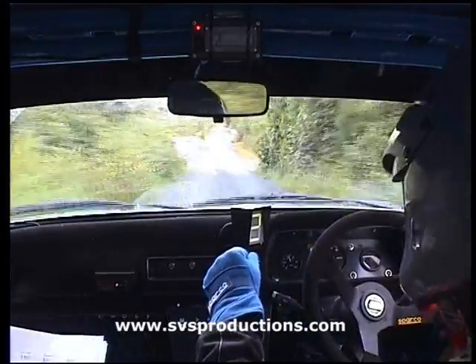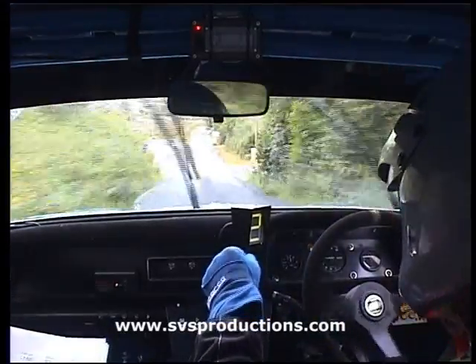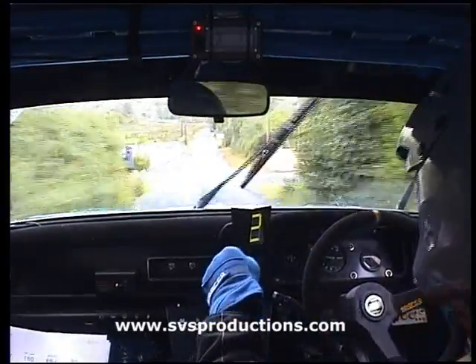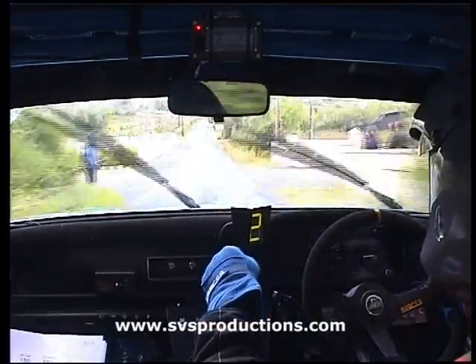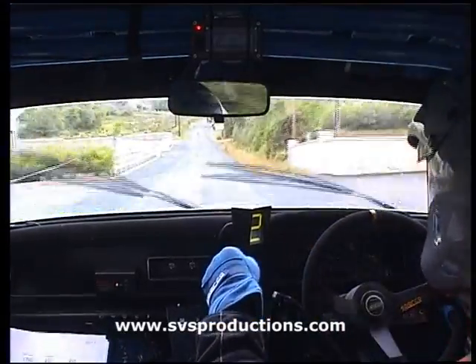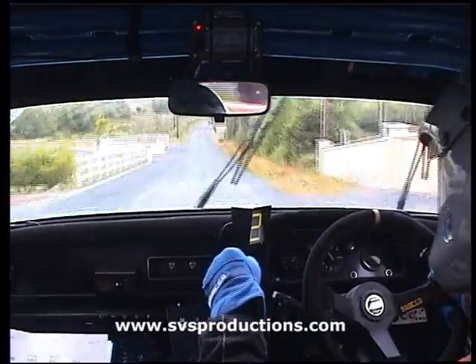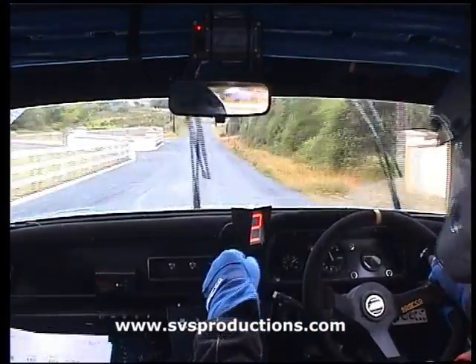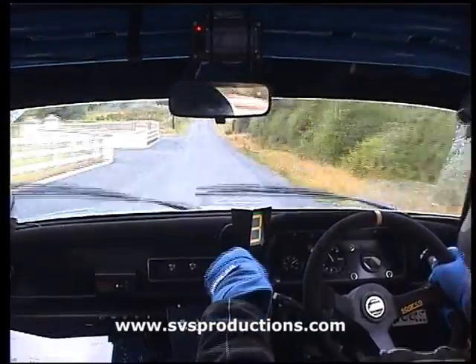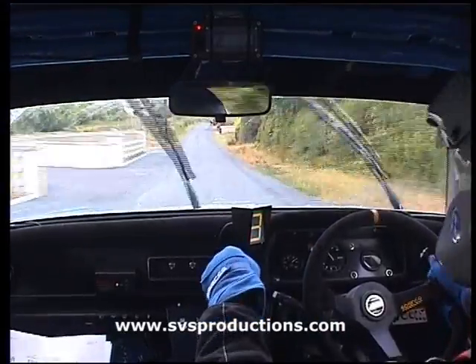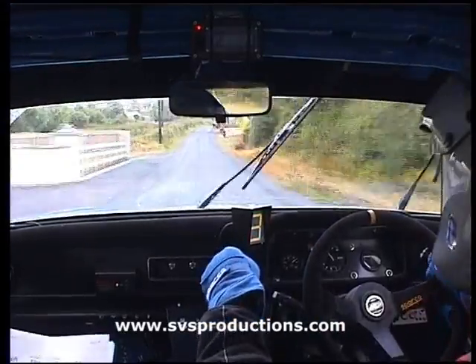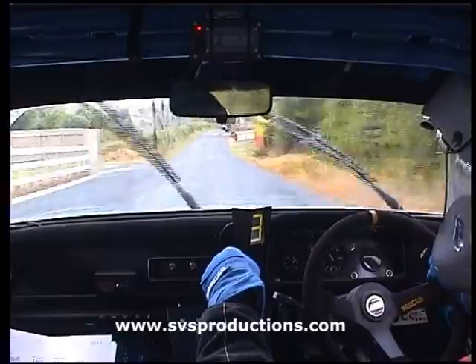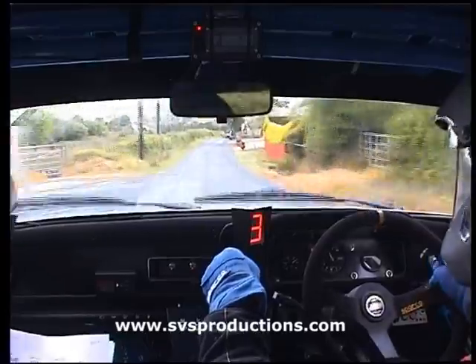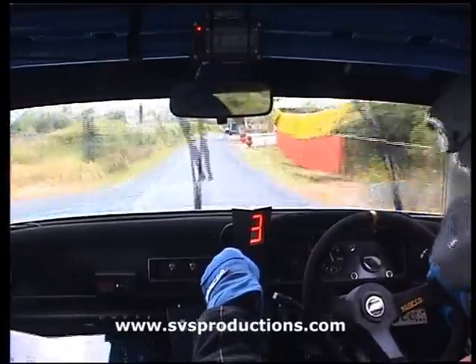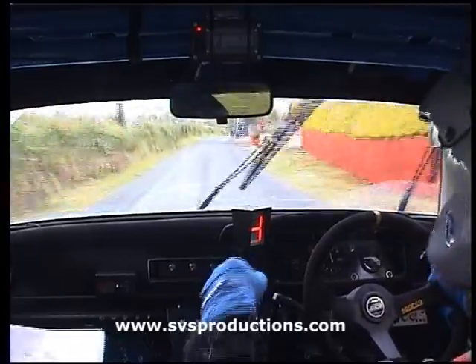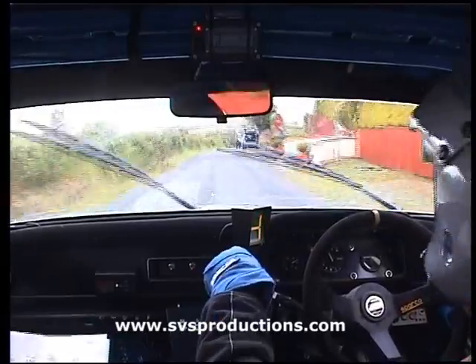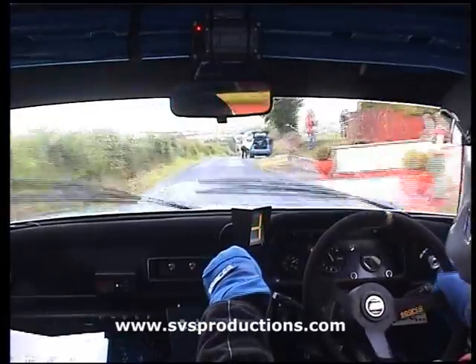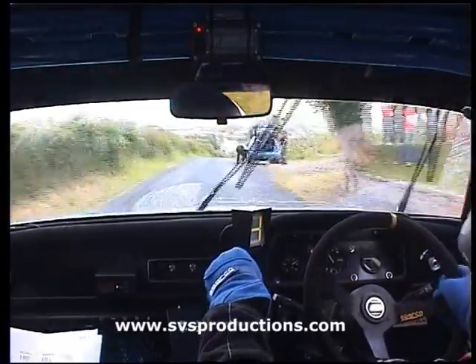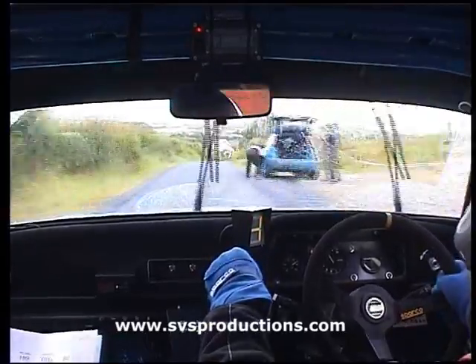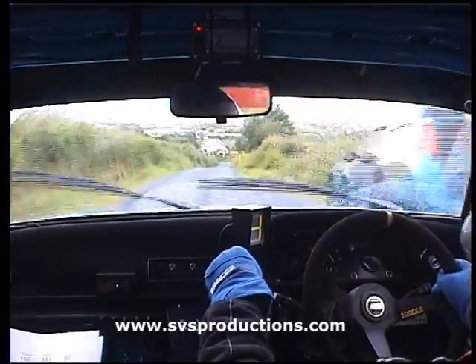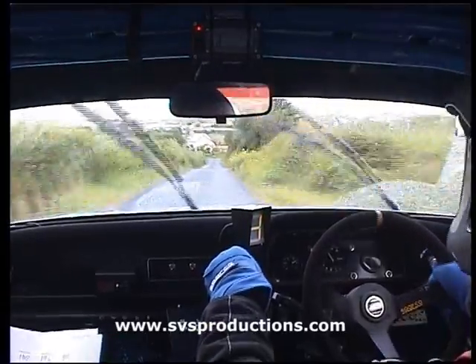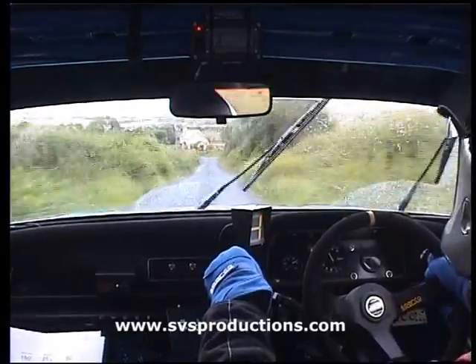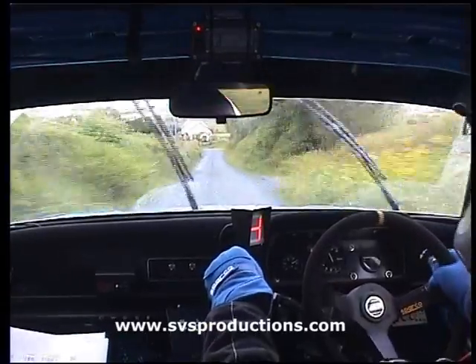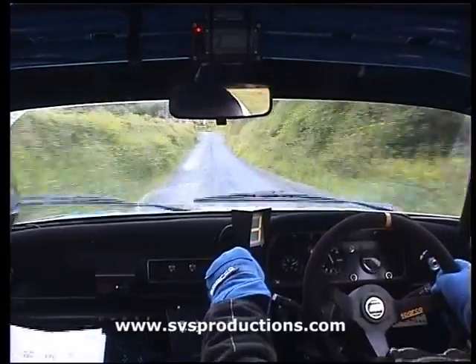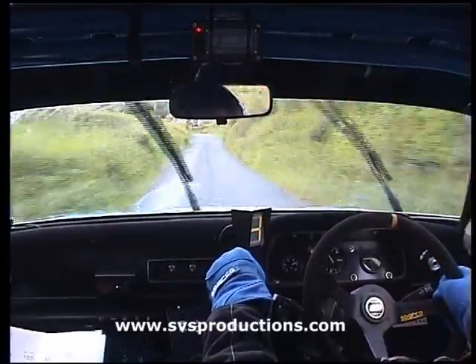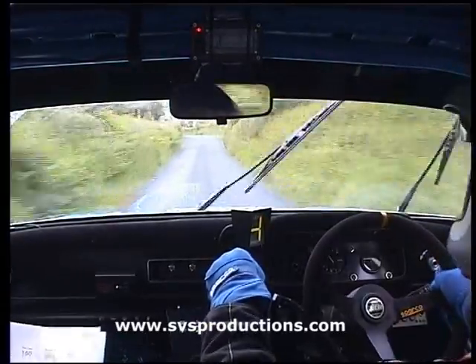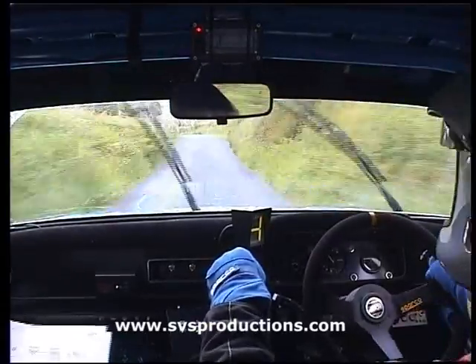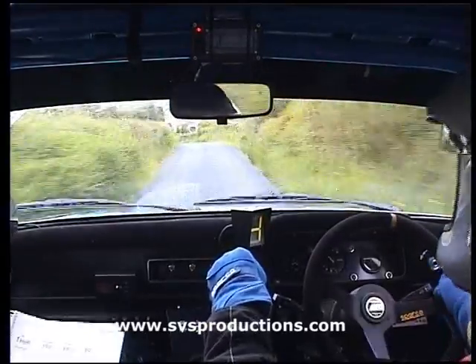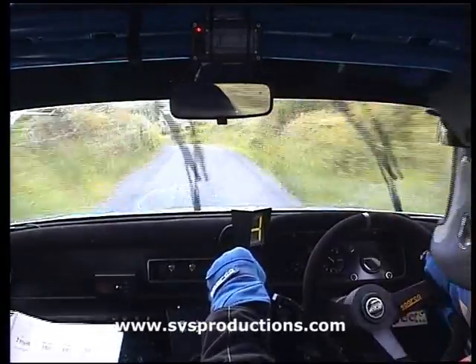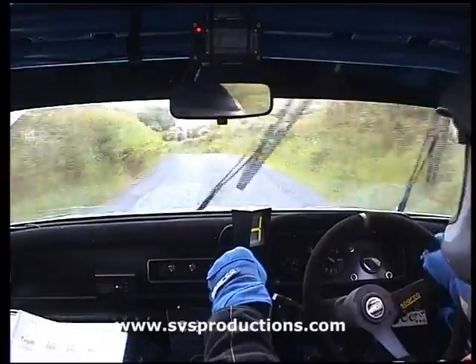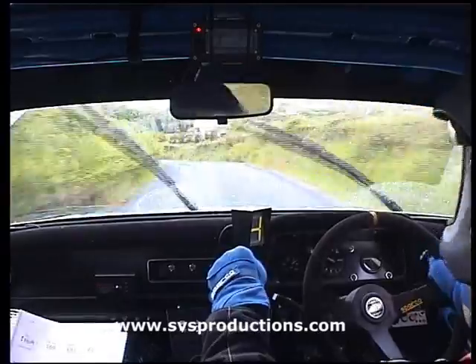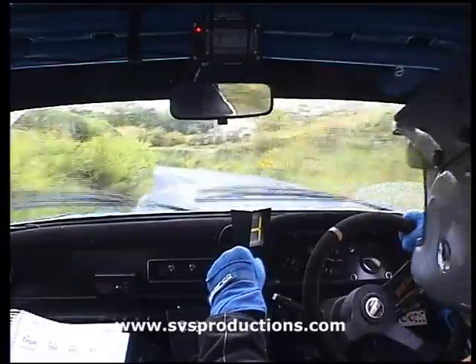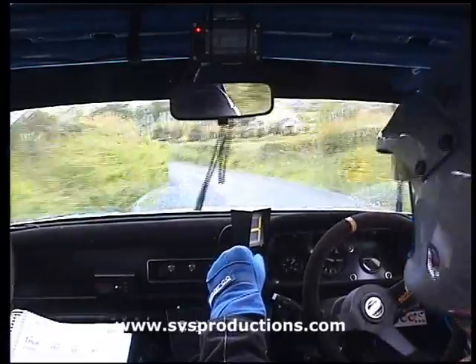Repeat: easy right over crest, 60, and fast medium left, long. Fast medium left, 100. Bump, medium left, tightens.